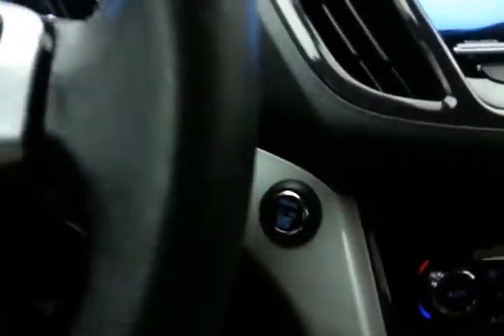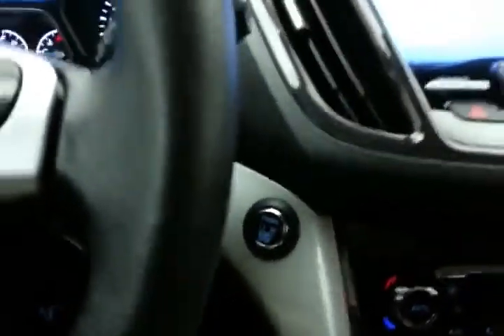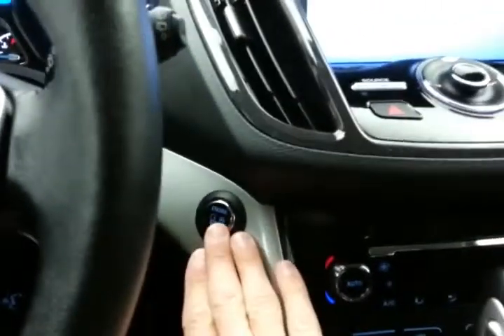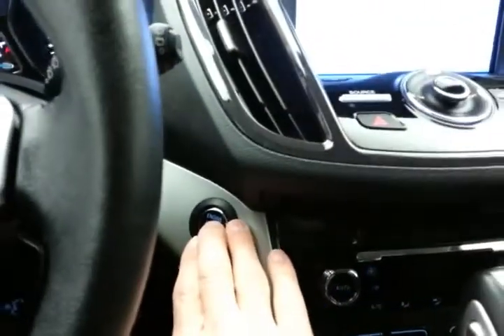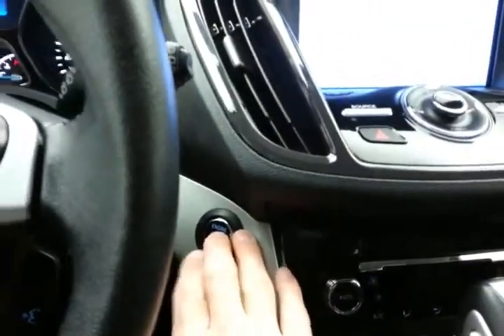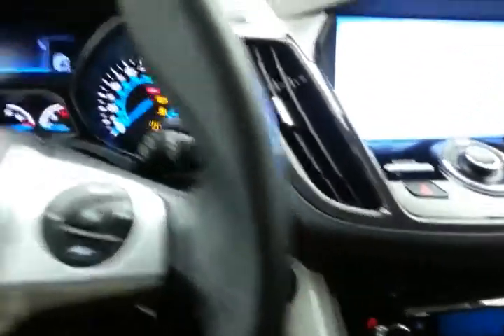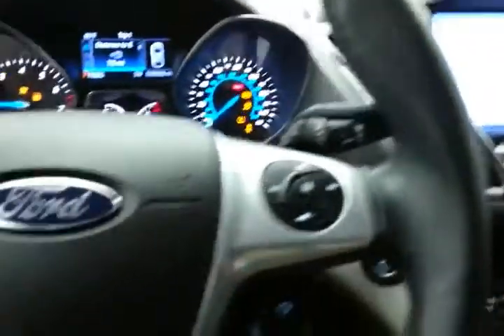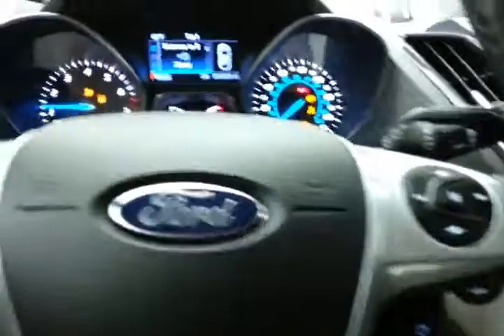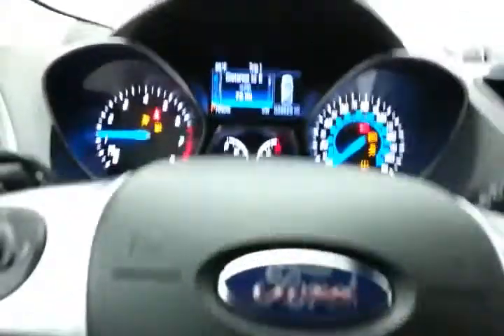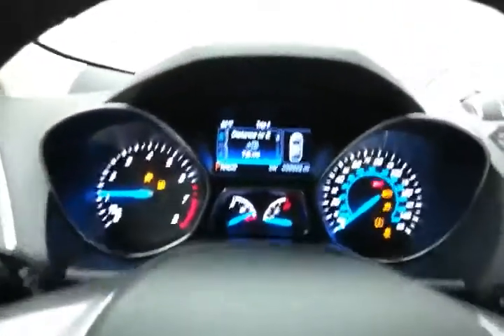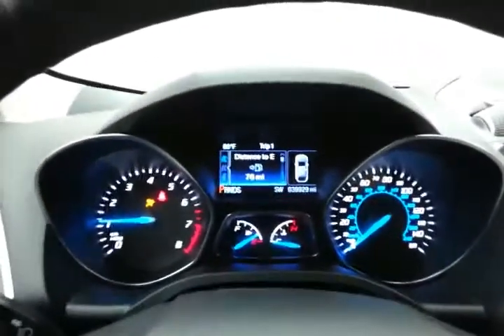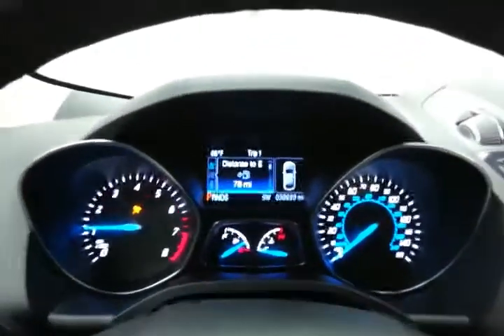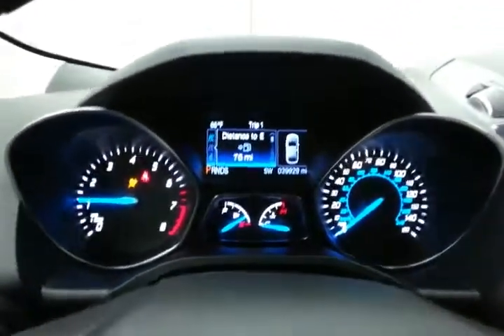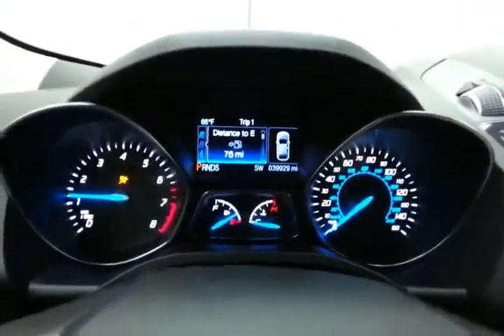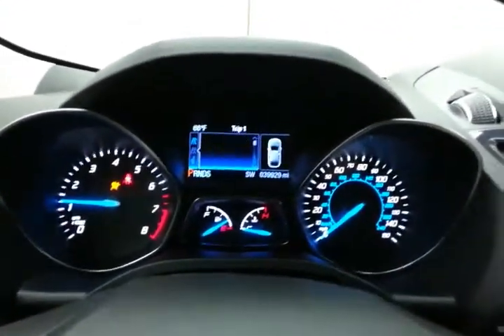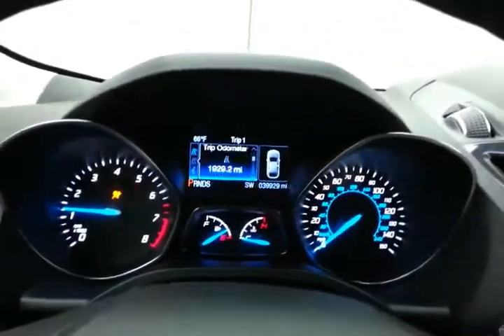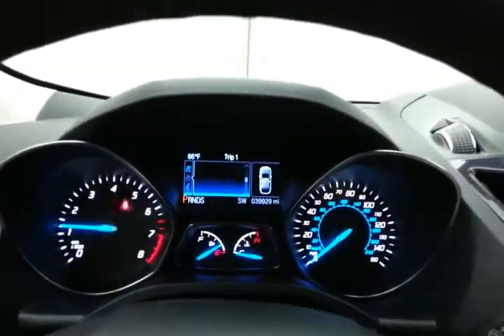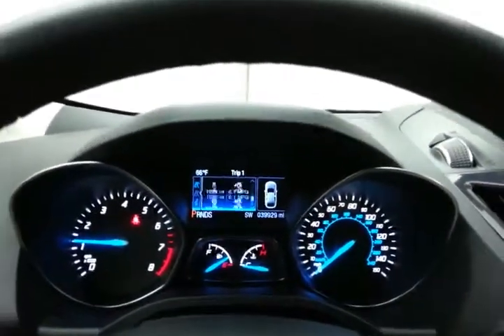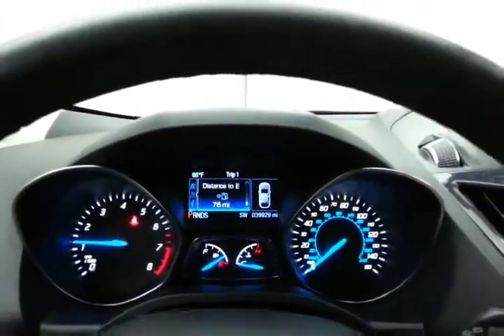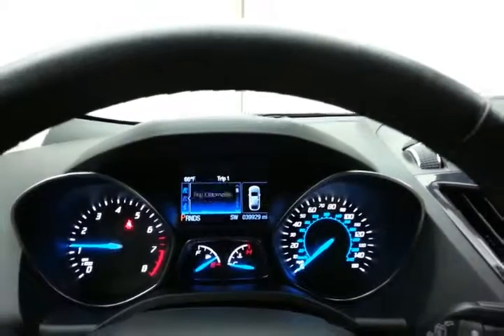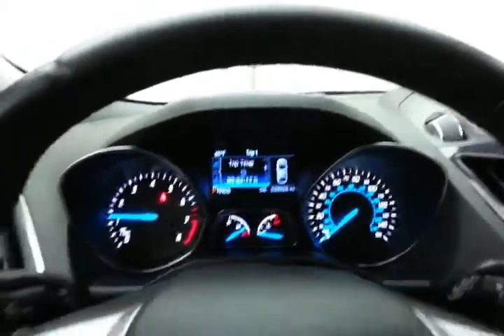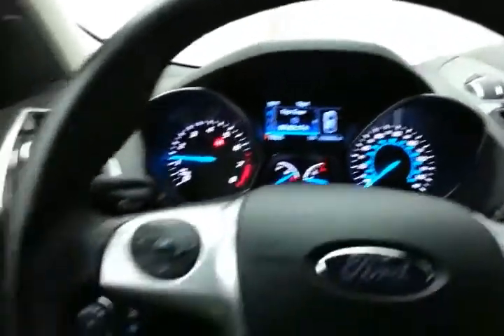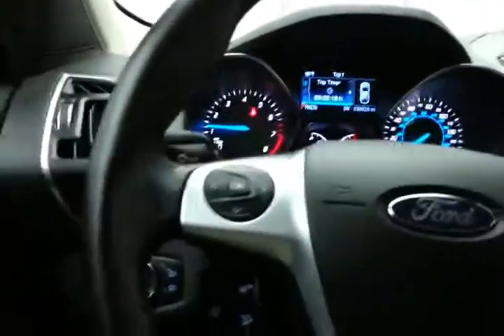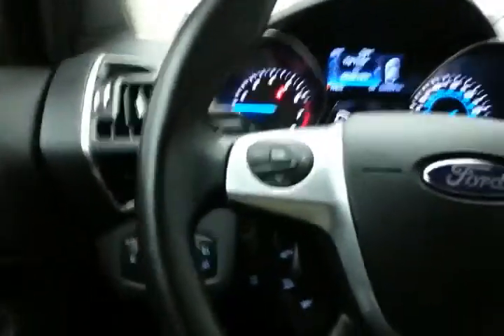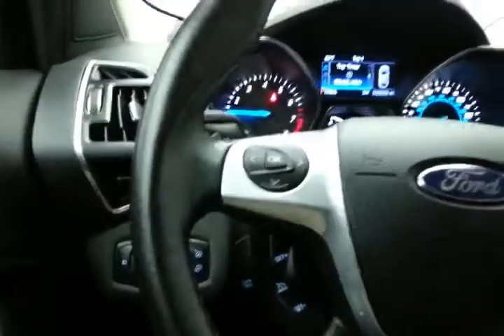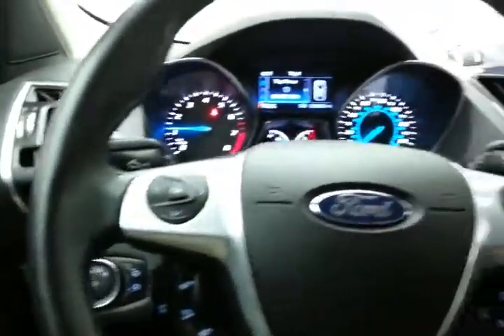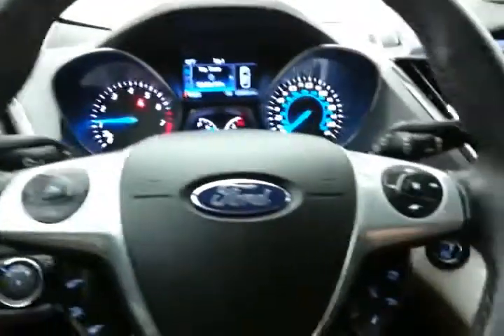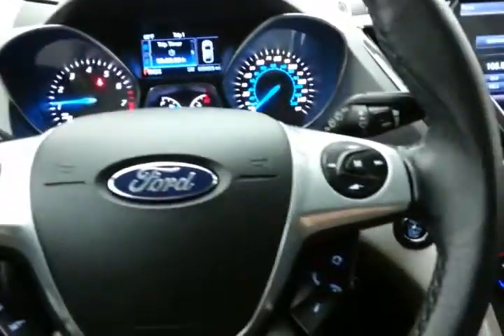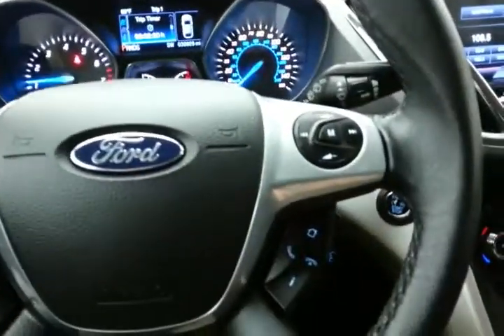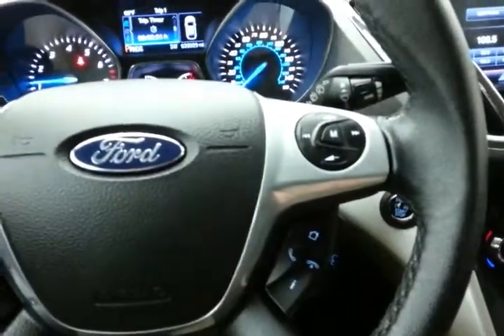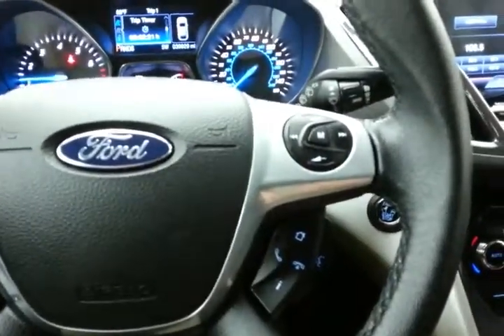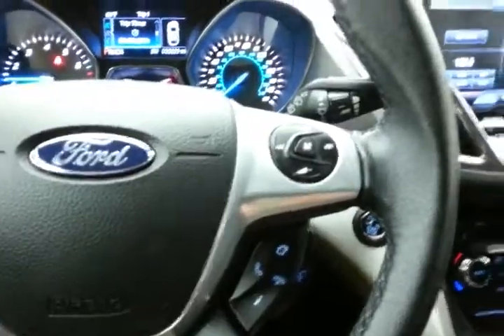Push button start with large easy-to-read gauges and a driver information system, cruise control, and steering wheel-mounted audio controls so you can keep your hands on the wheel.